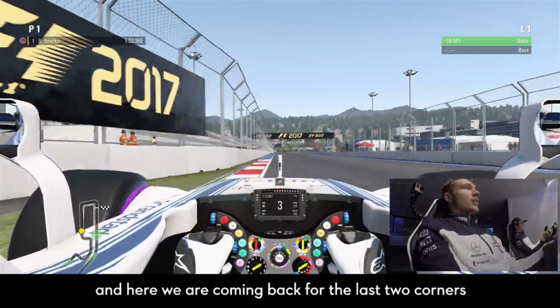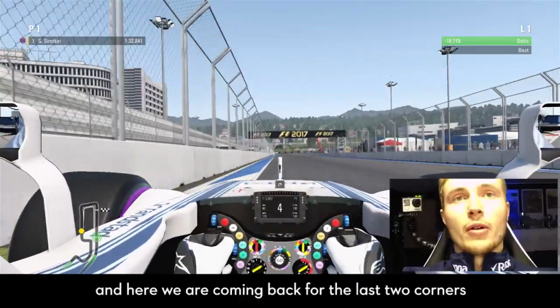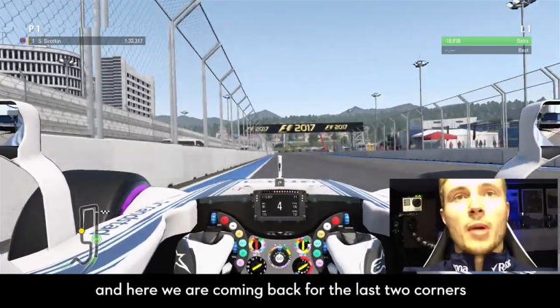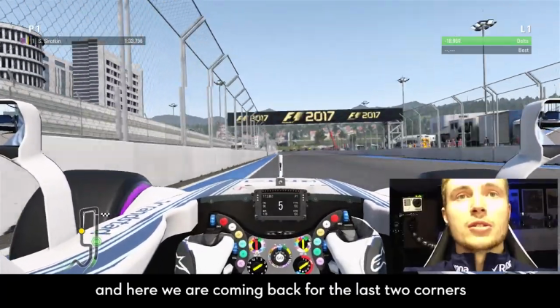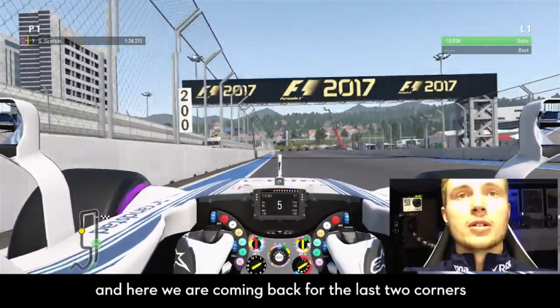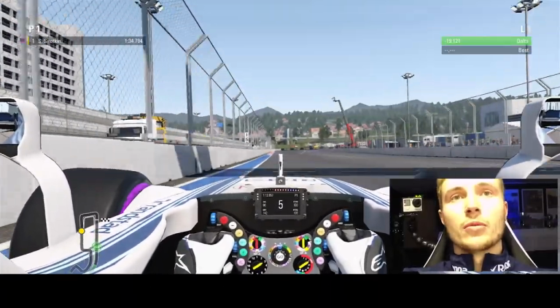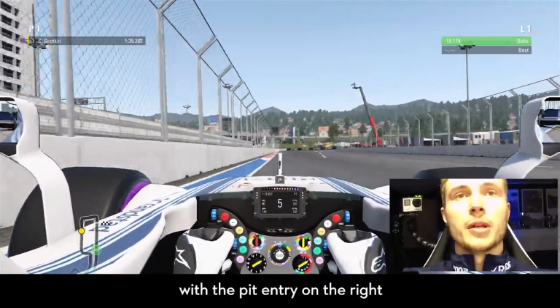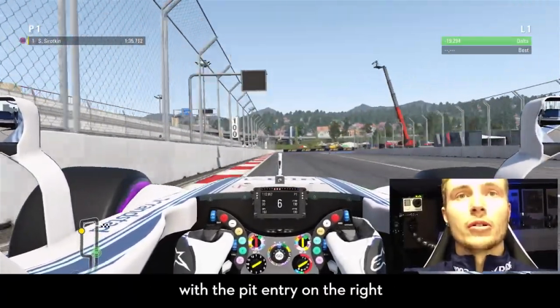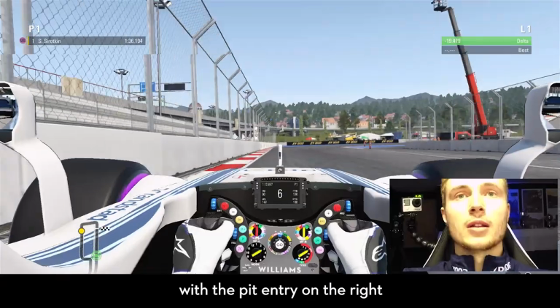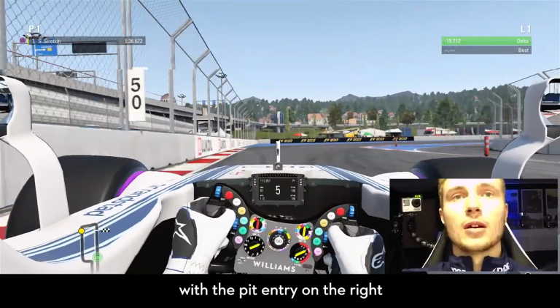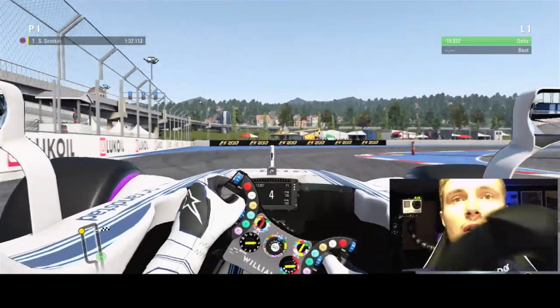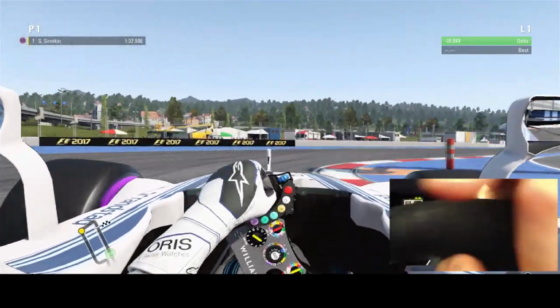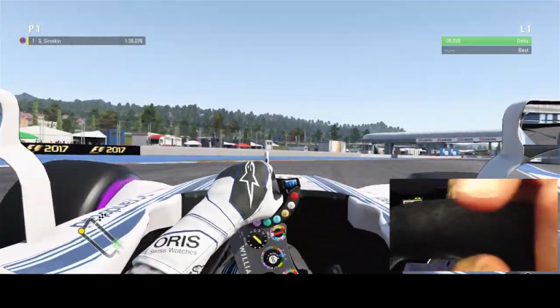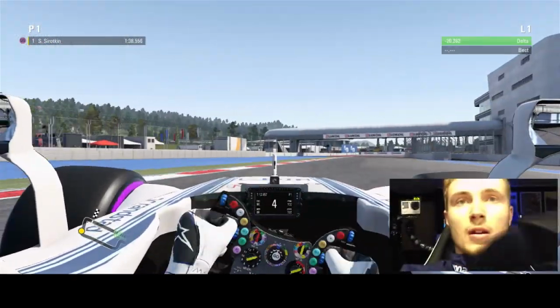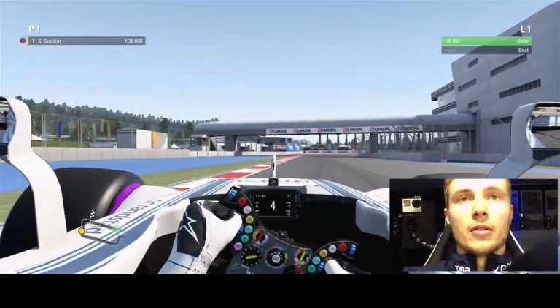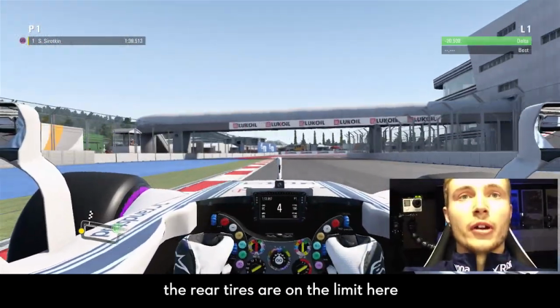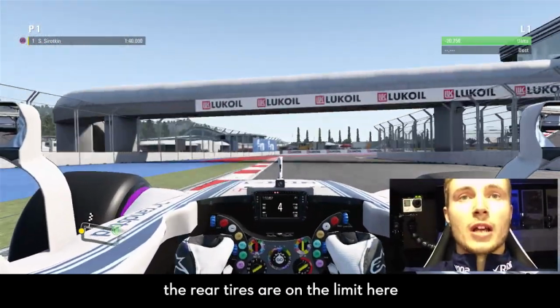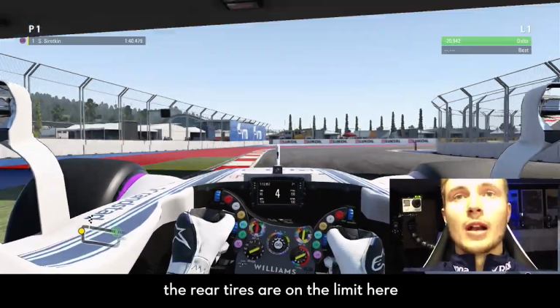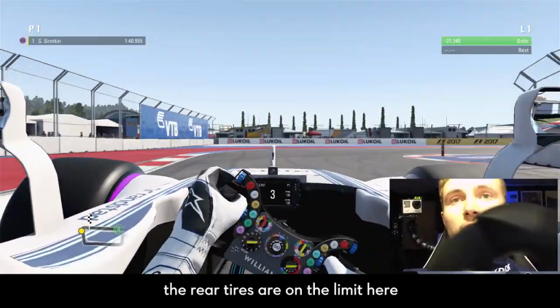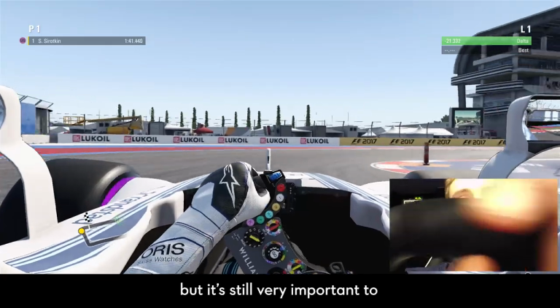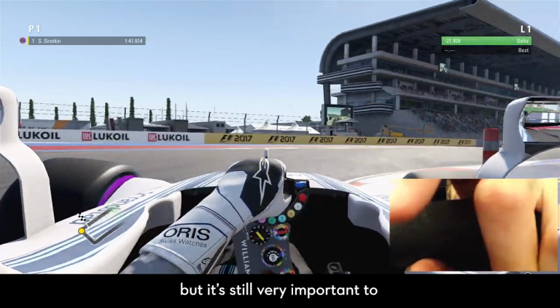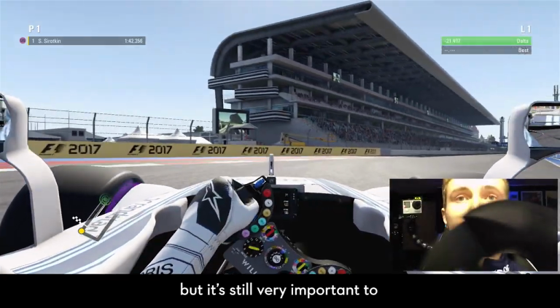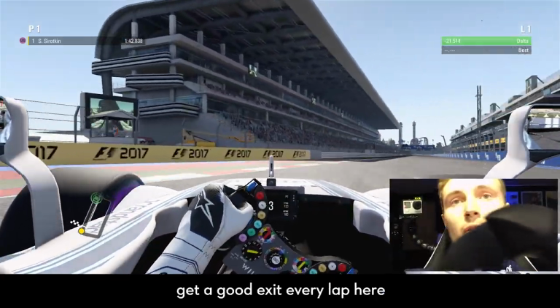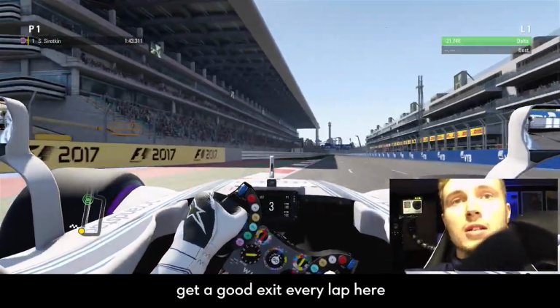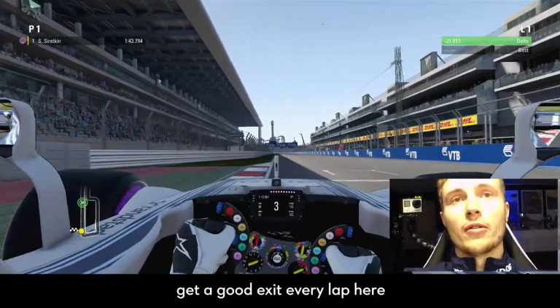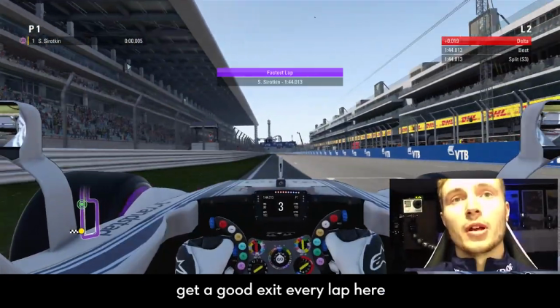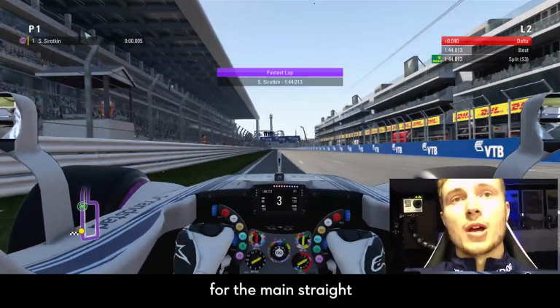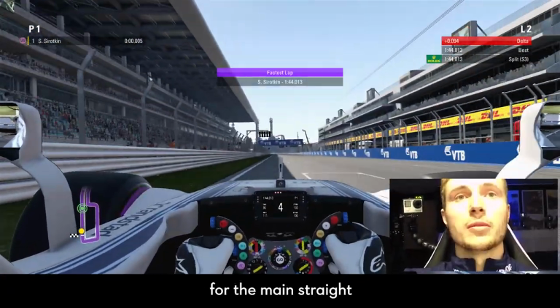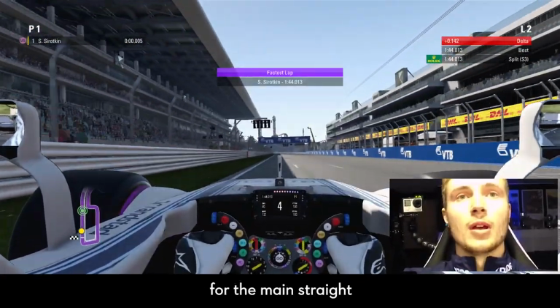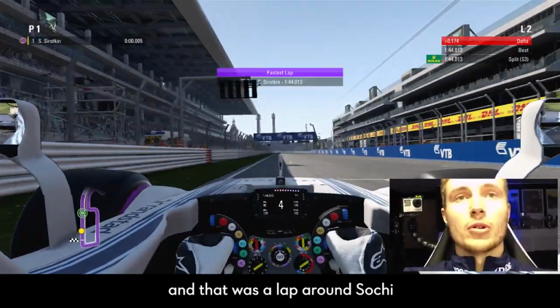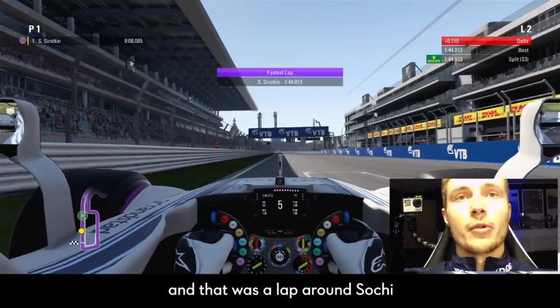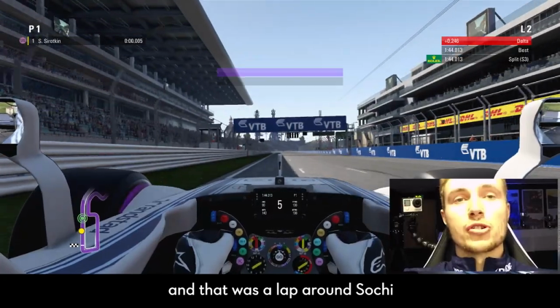And then here we are coming back for the last two corners with the pit entry on the right. The rear tyres are getting to the limit here, but it's still very important to get a good exit every lap for the main straight. And that was the lap around Sochi.